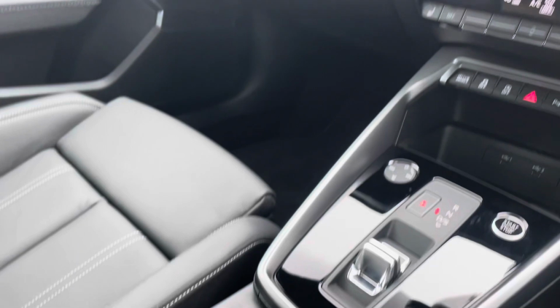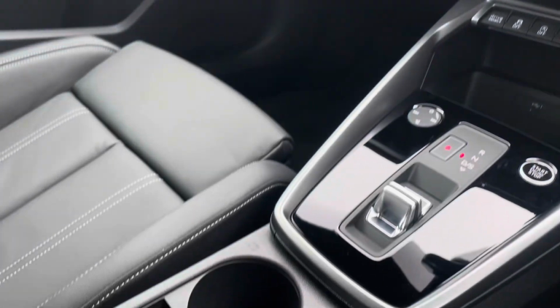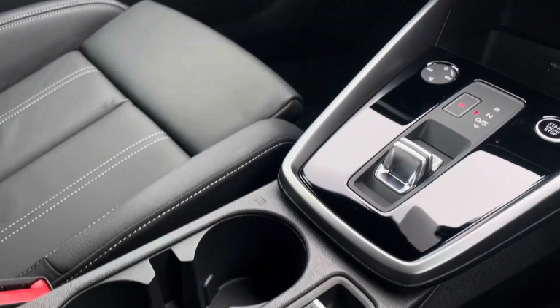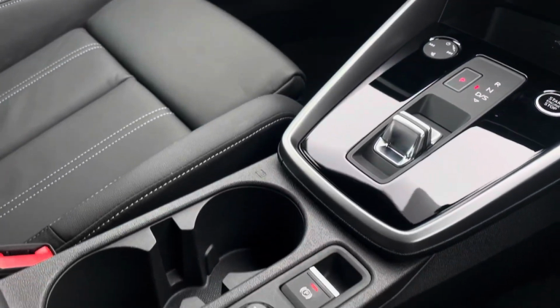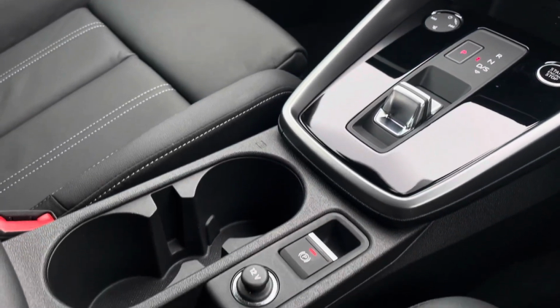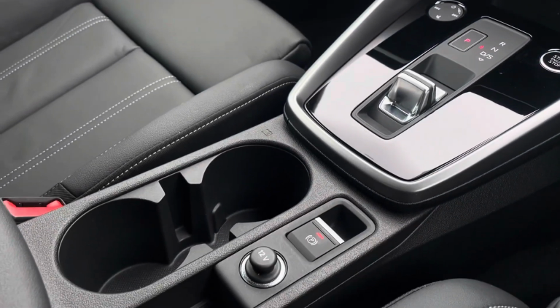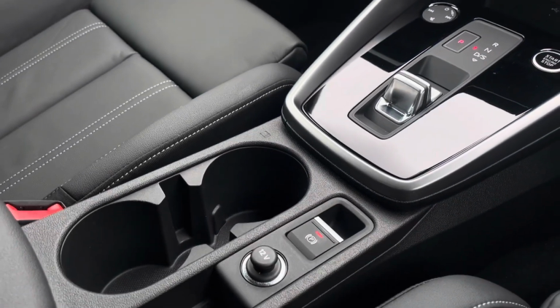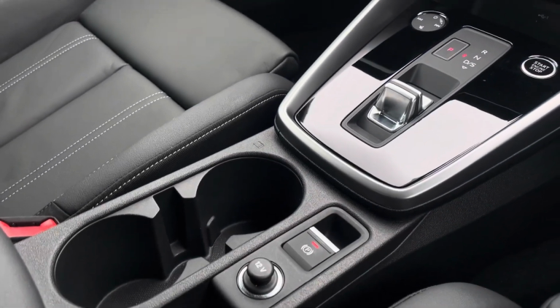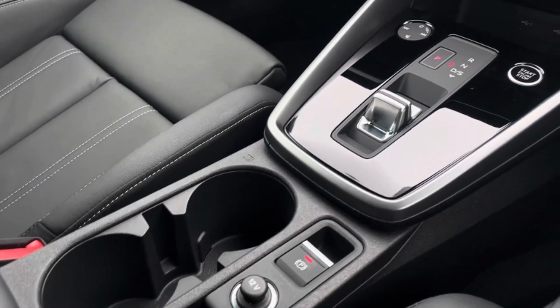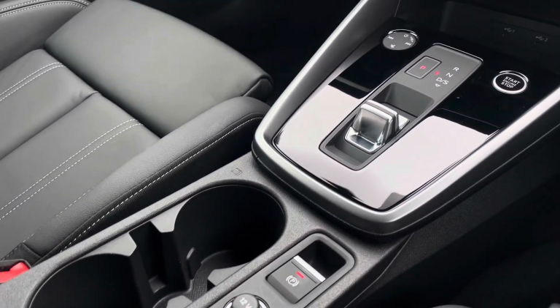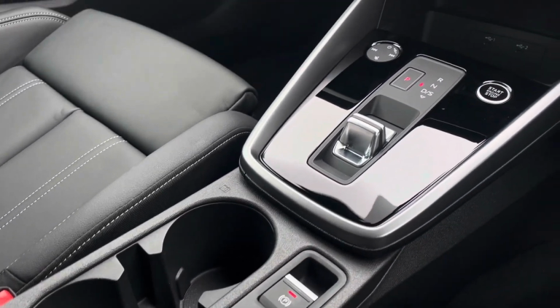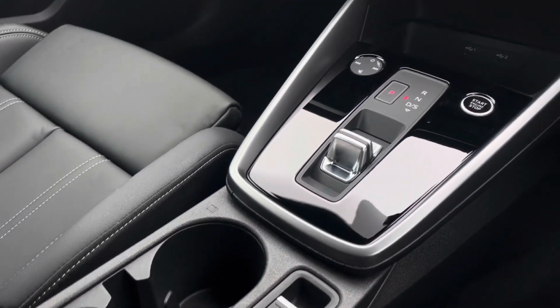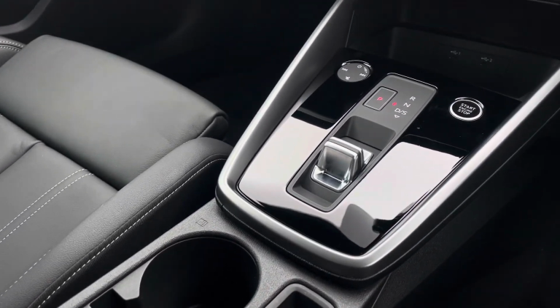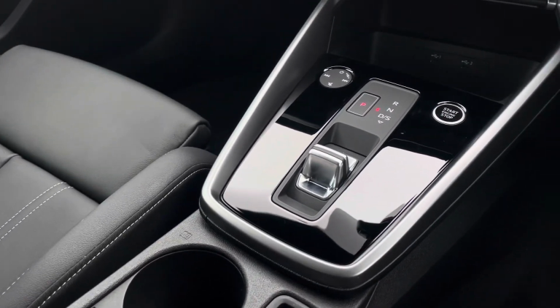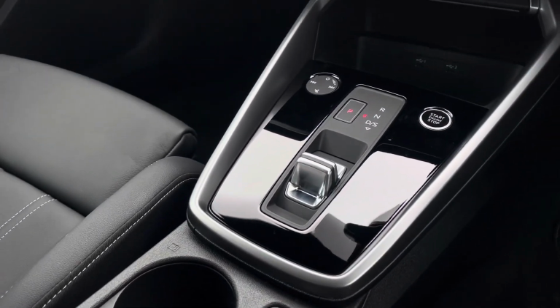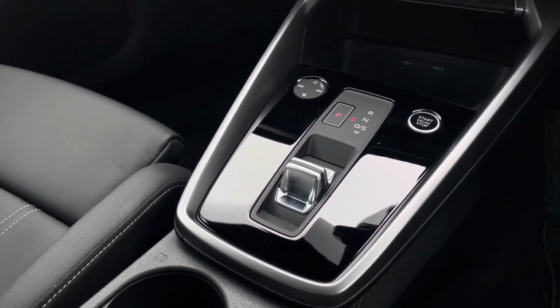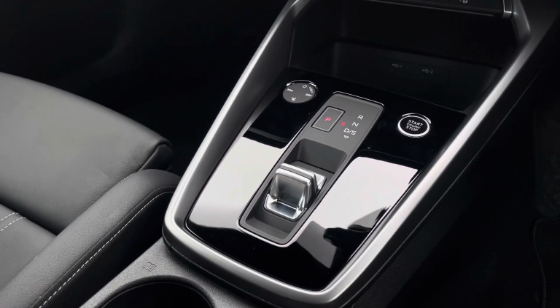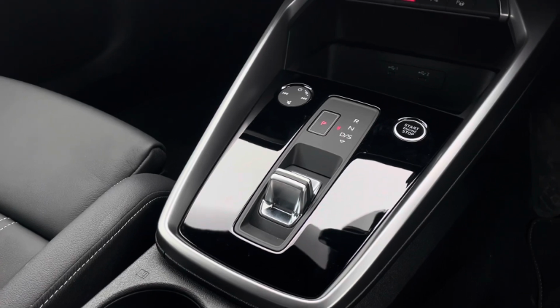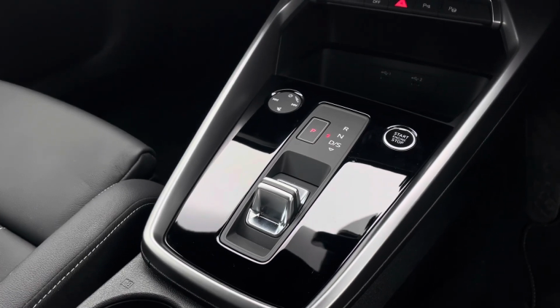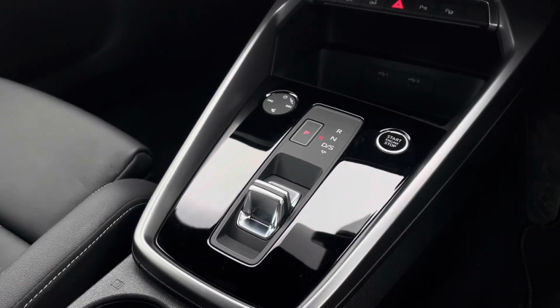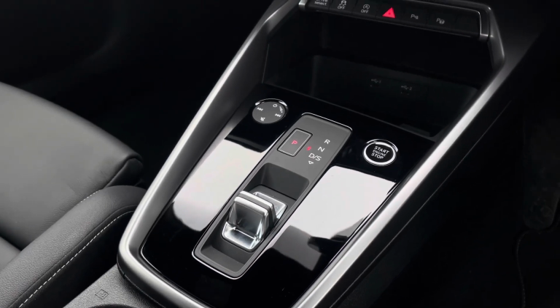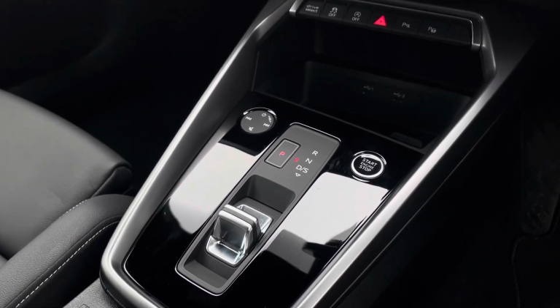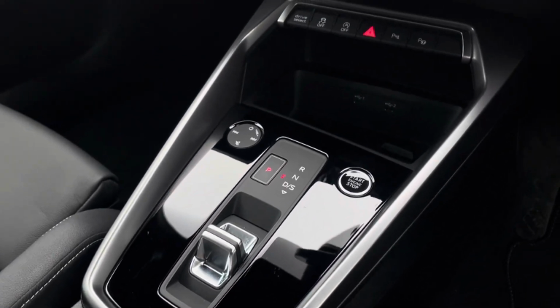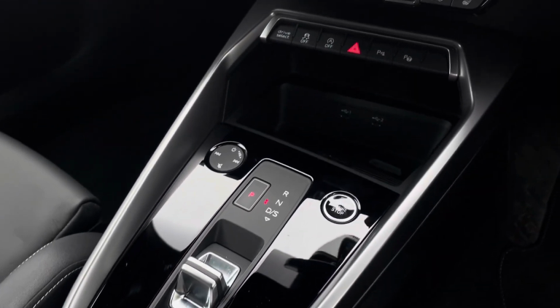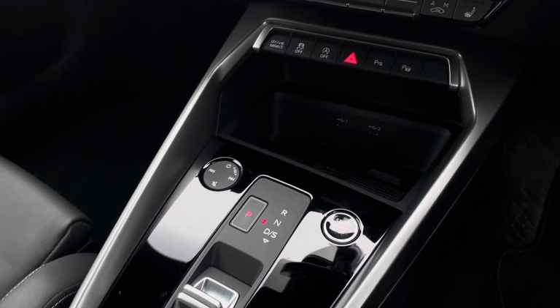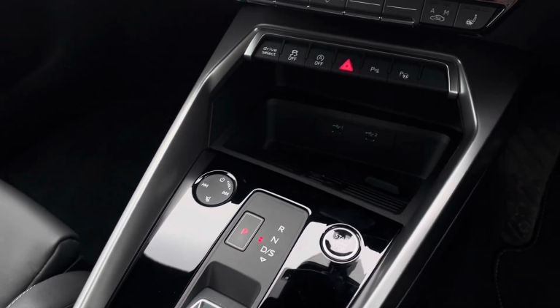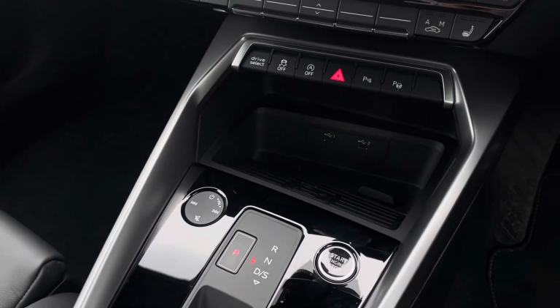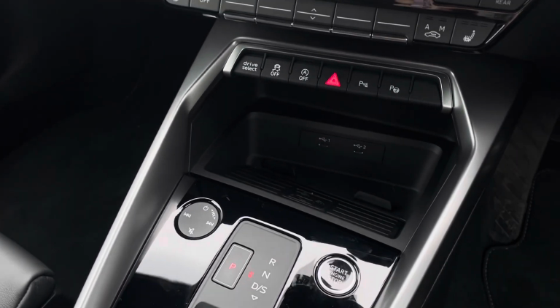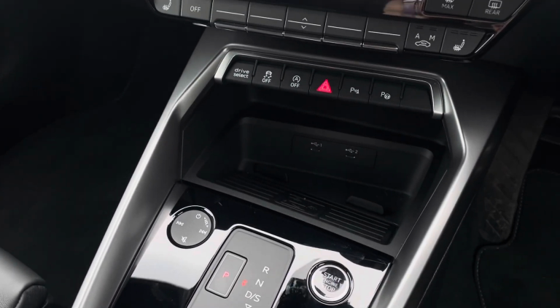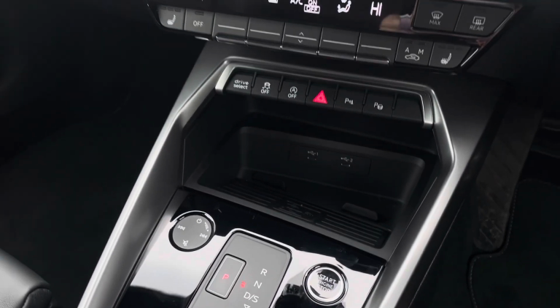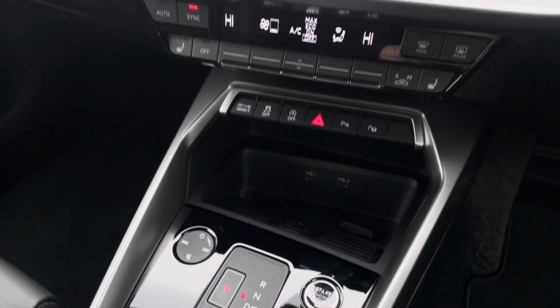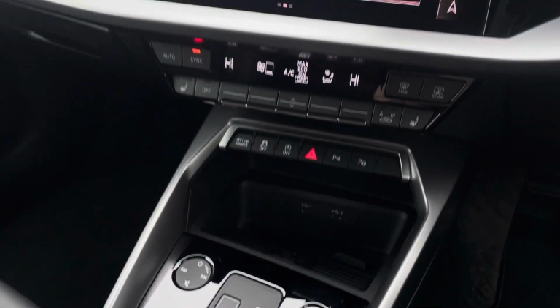Down in the centre console, there are two USB-C ports and a 12V socket, as well as the vehicle's automatic gear selector. In addition, there is also an Audi phone box for wireless charging.